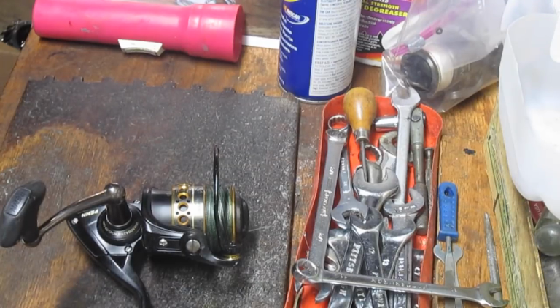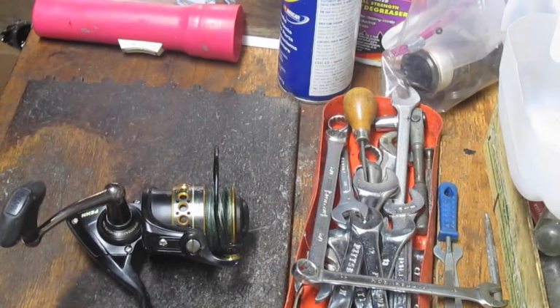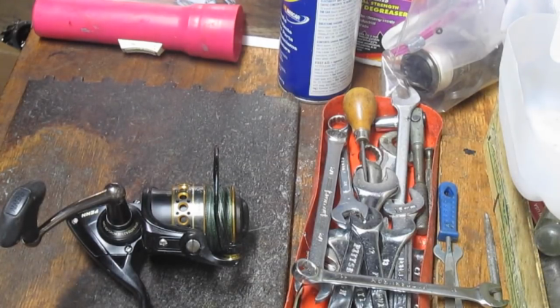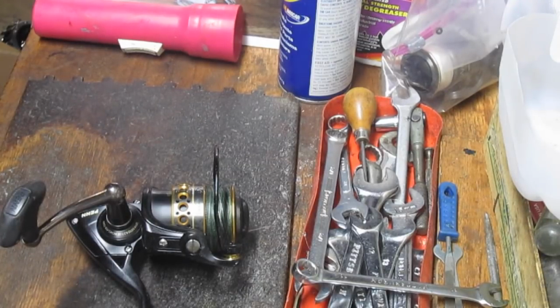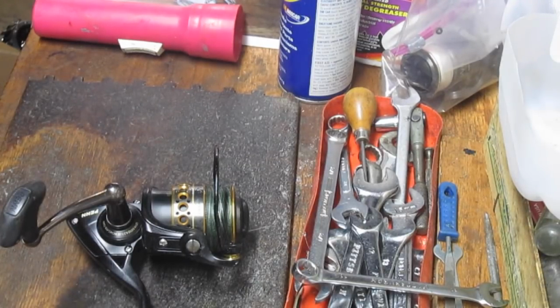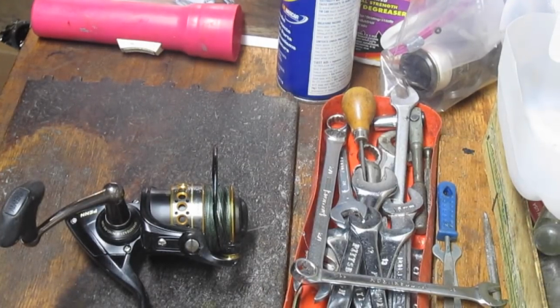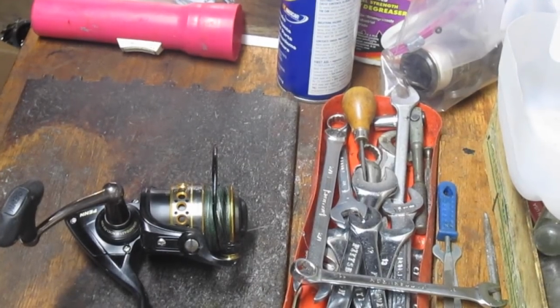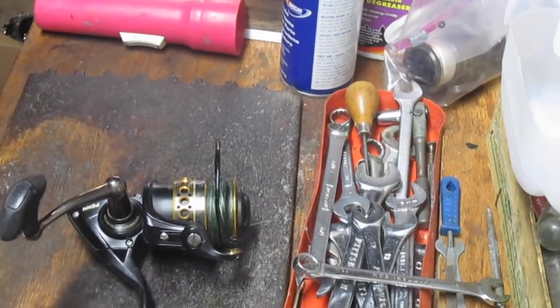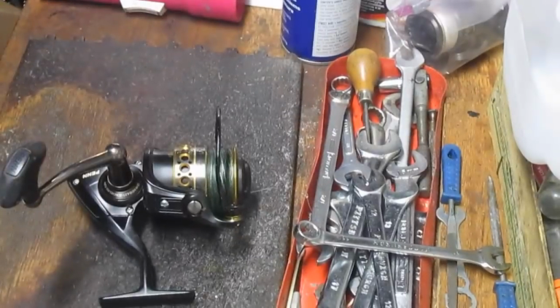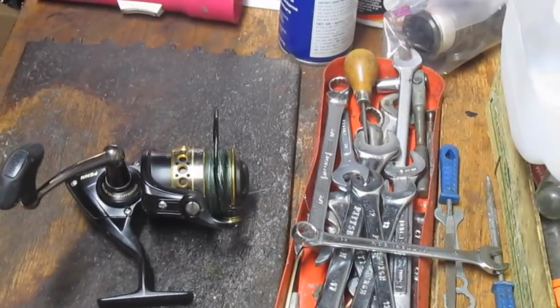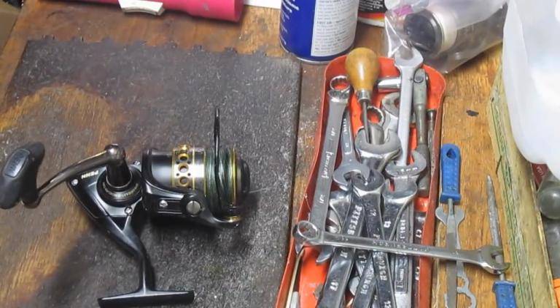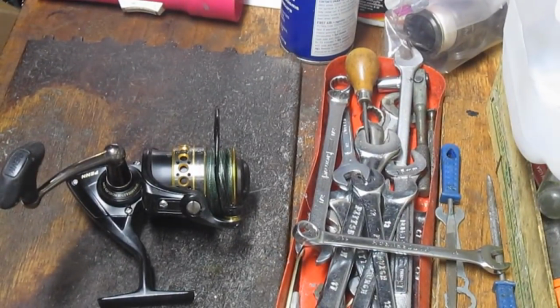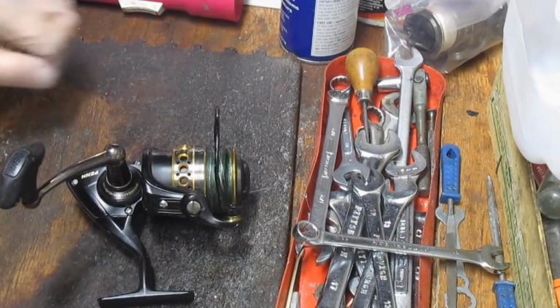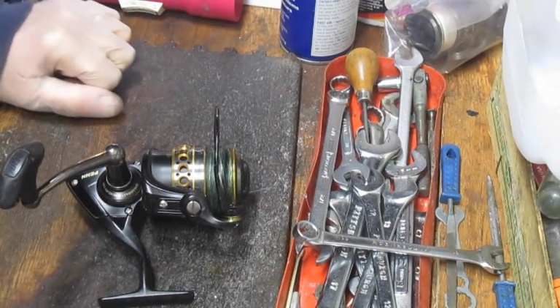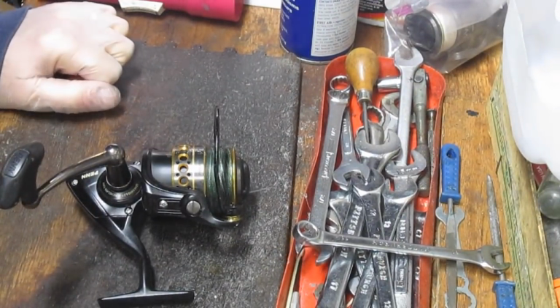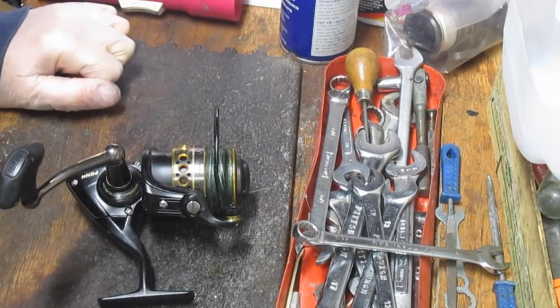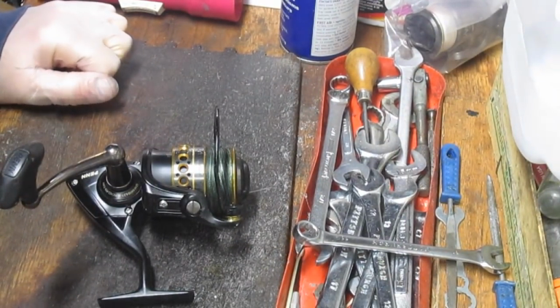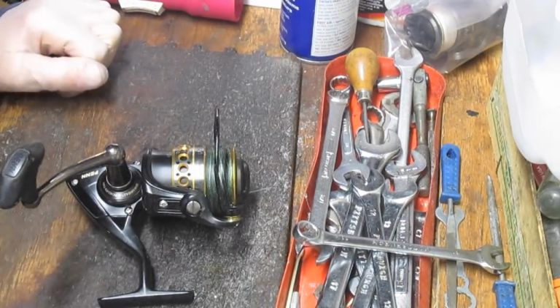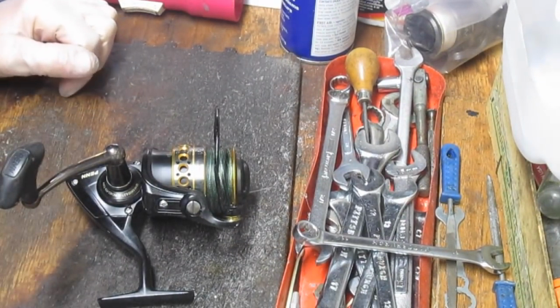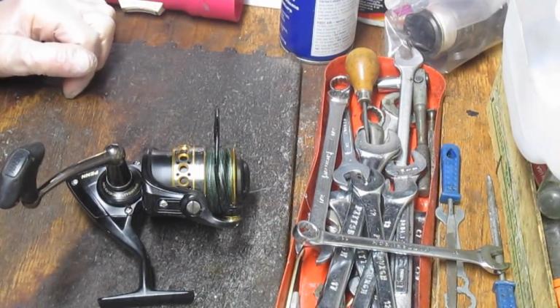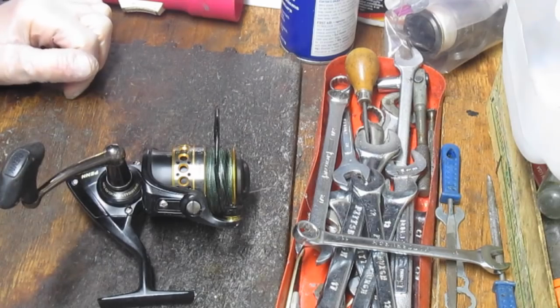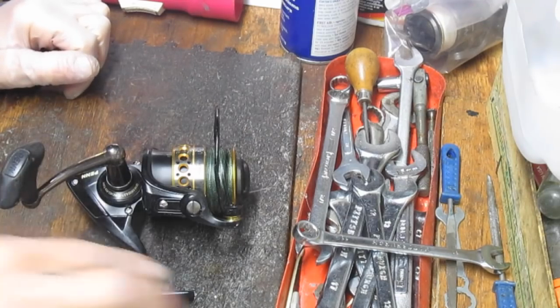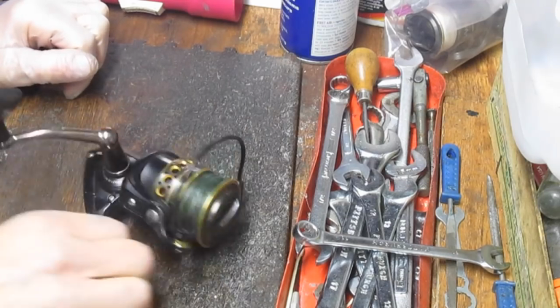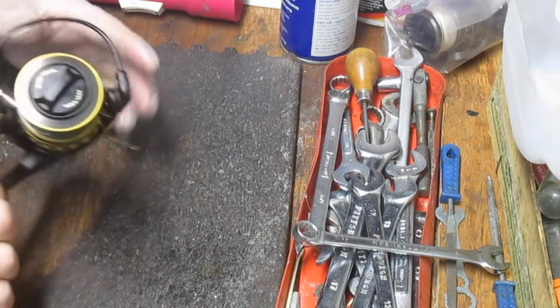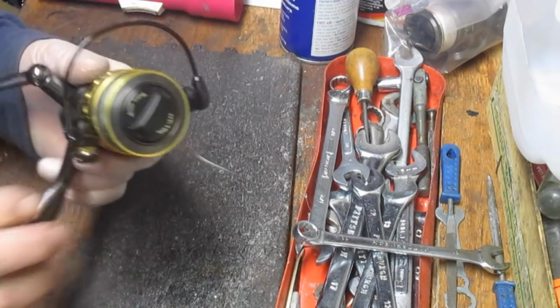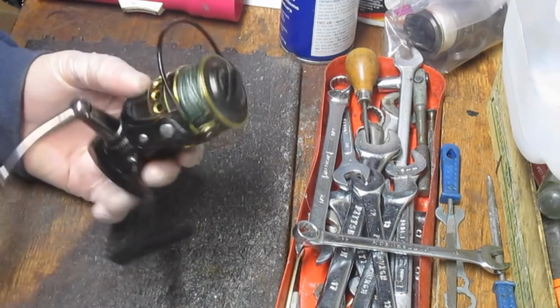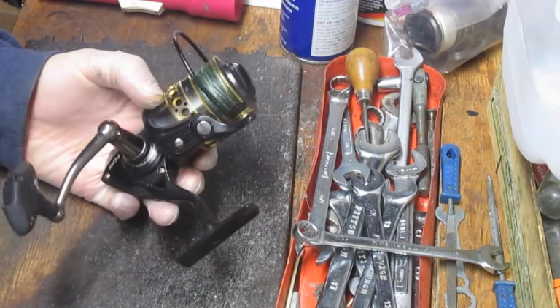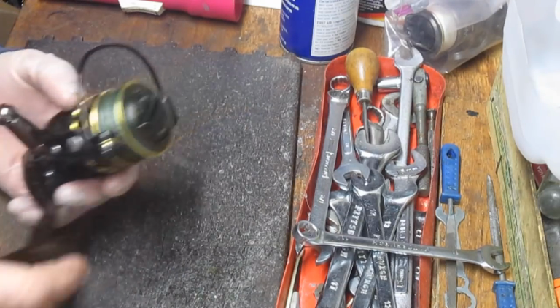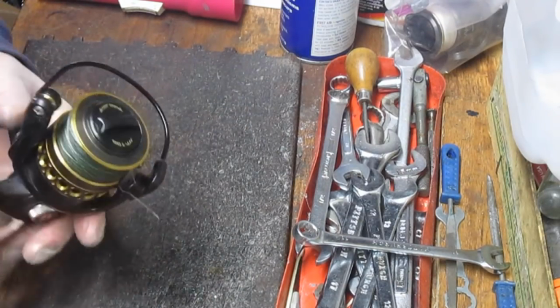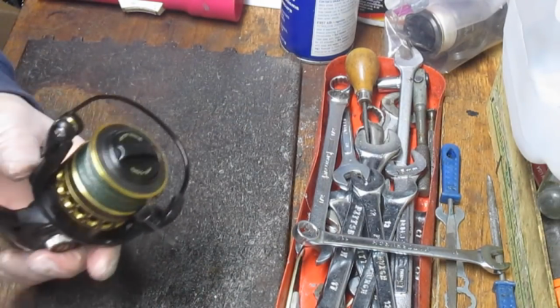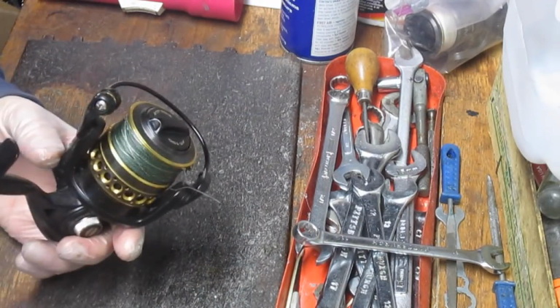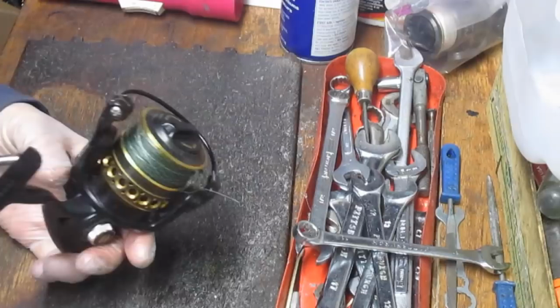Hi, this is Dennis with Second Chance Tackle and today we're going to be working on a Penn Battle 3000. It just came in for a tune-up so I thought I would take it apart, show you how it works, and tell you a little bit about the reel while we're doing that.